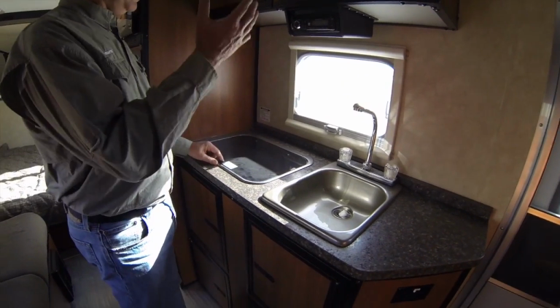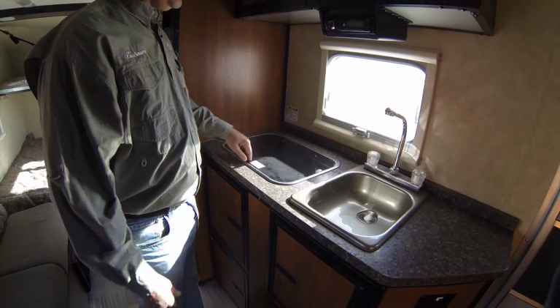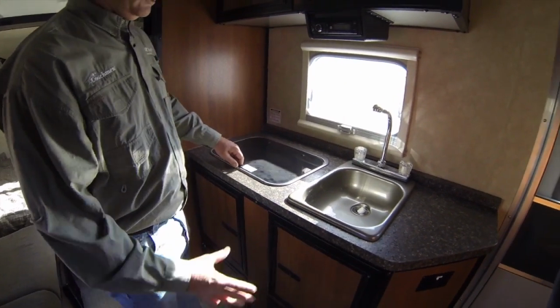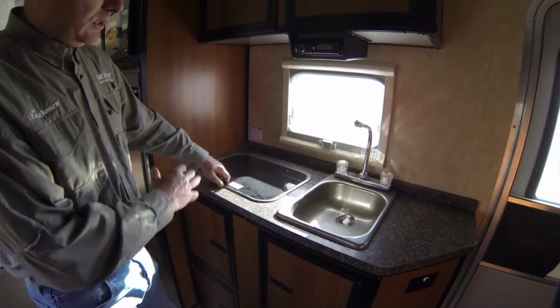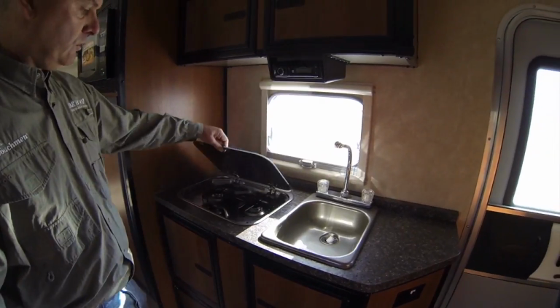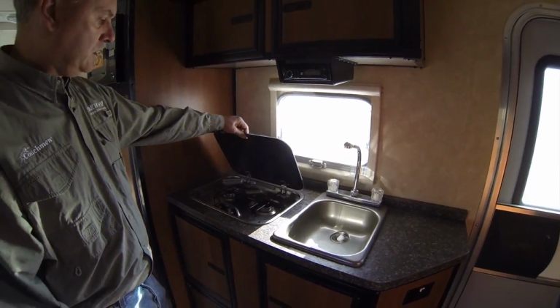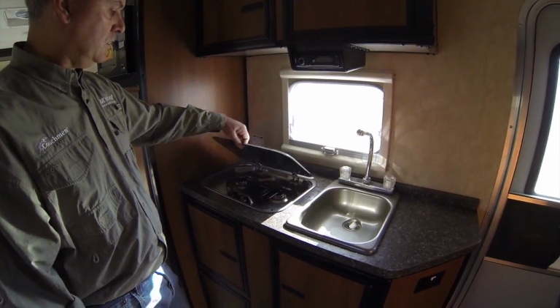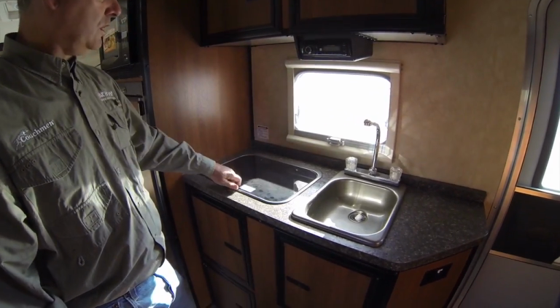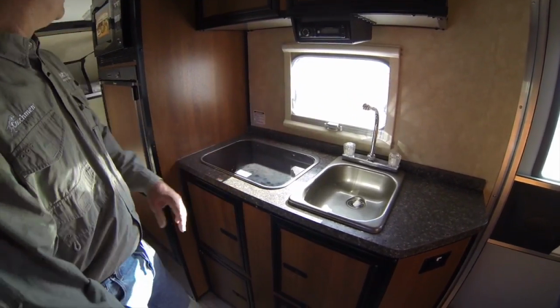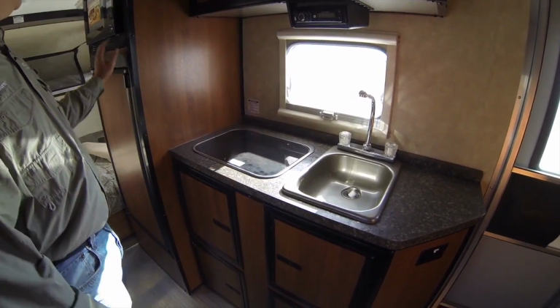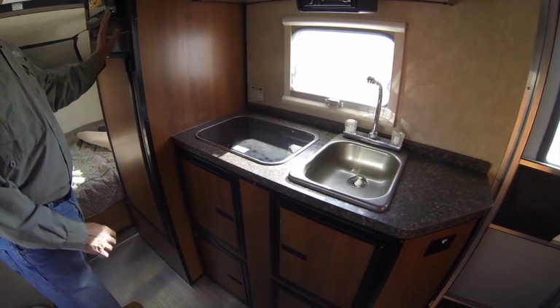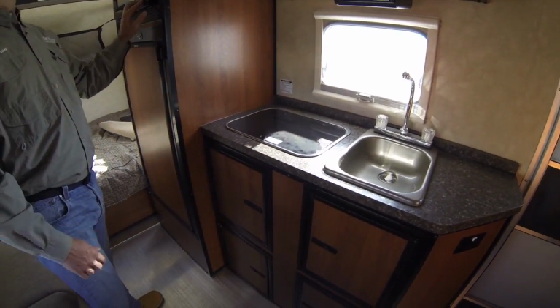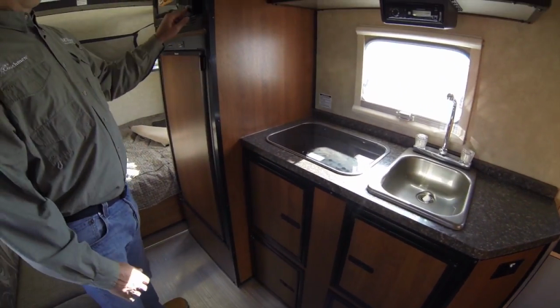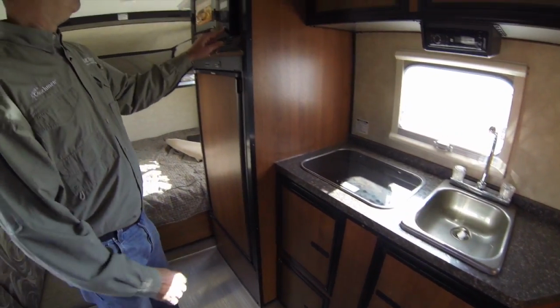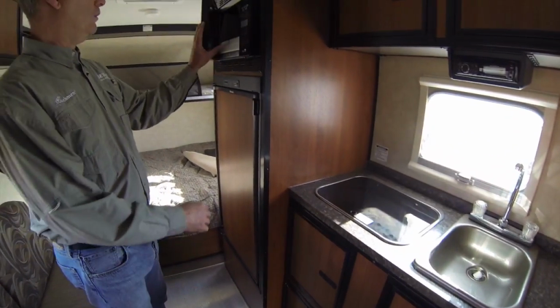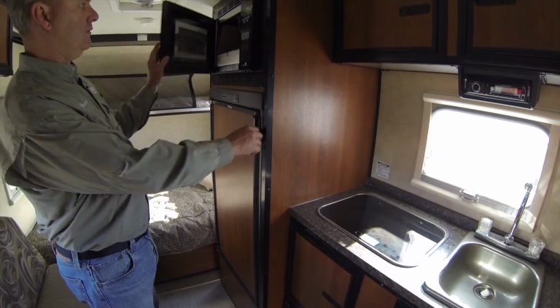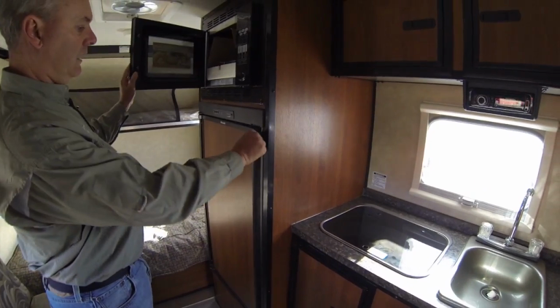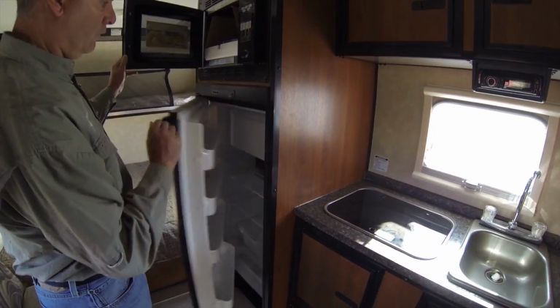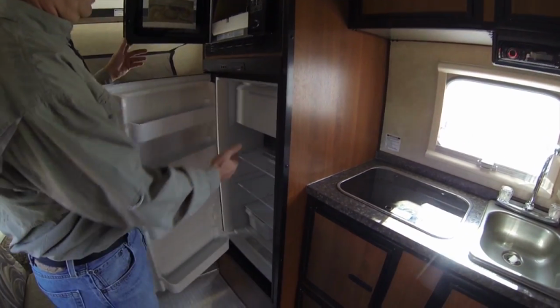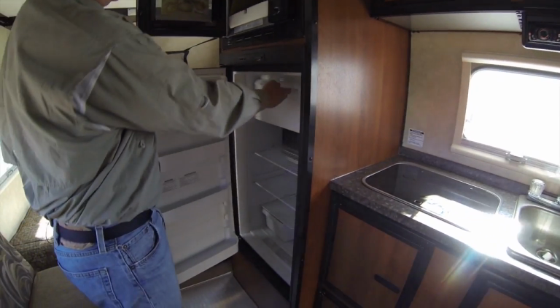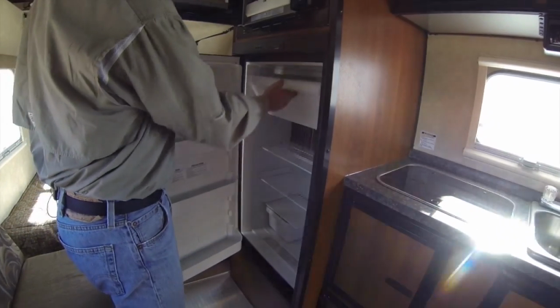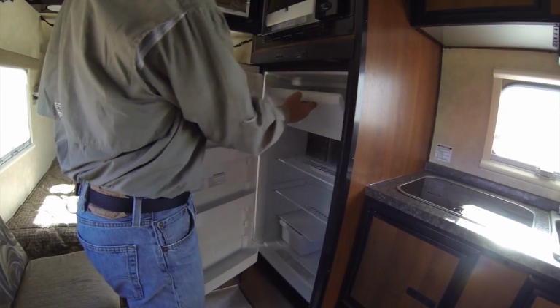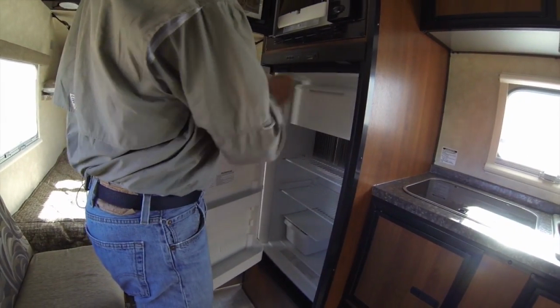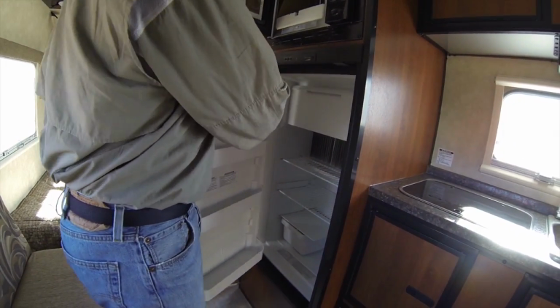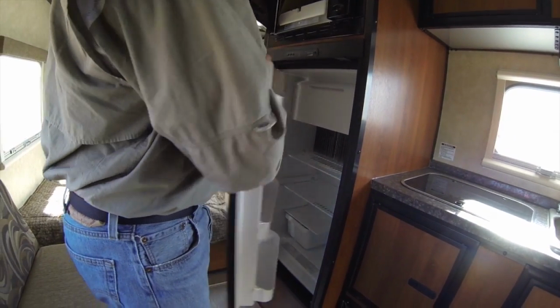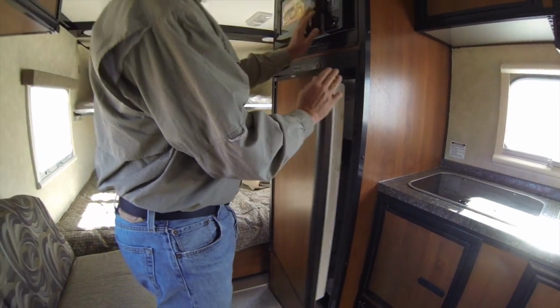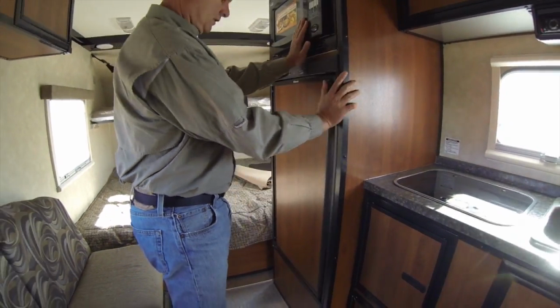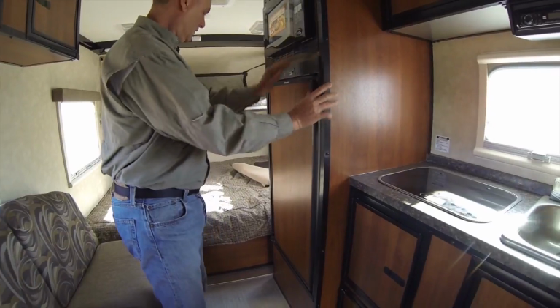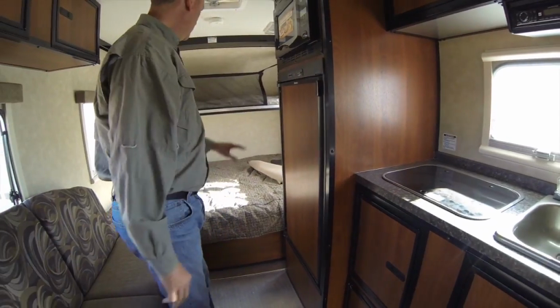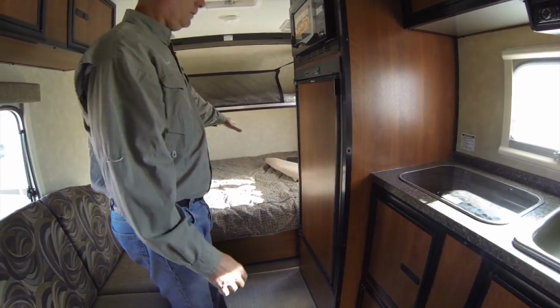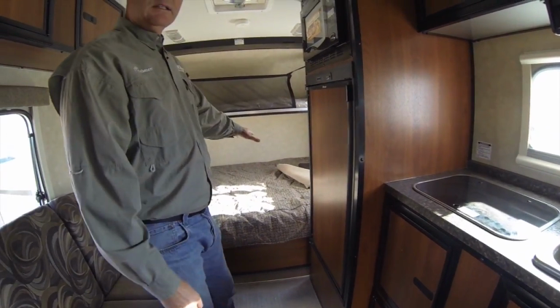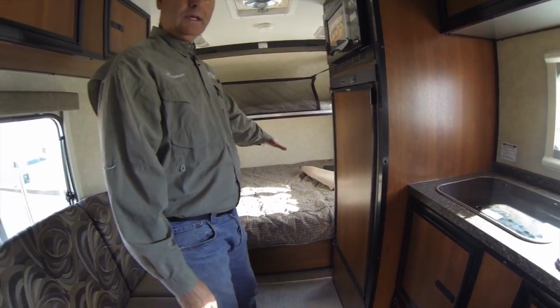You've got your sound system, your full kitchen, cook tops, a convection microwave, and a full fridge with a freezer — all the comforts of home here in the kitchen.